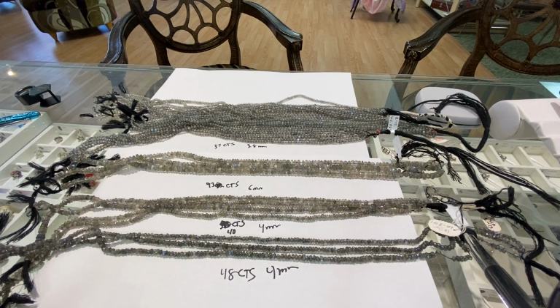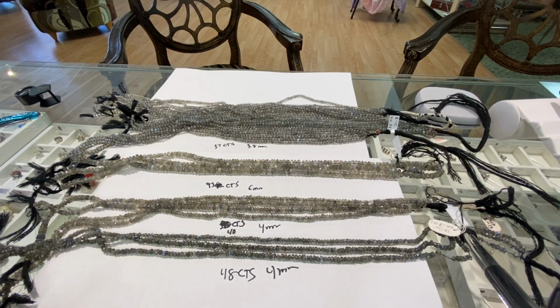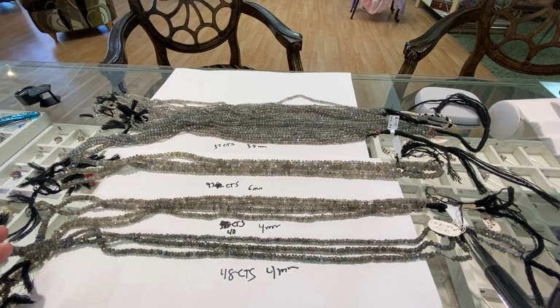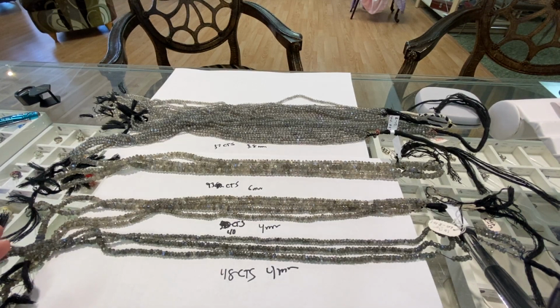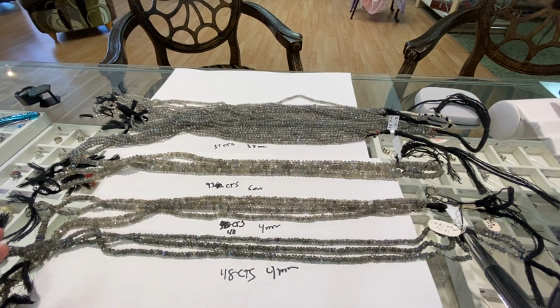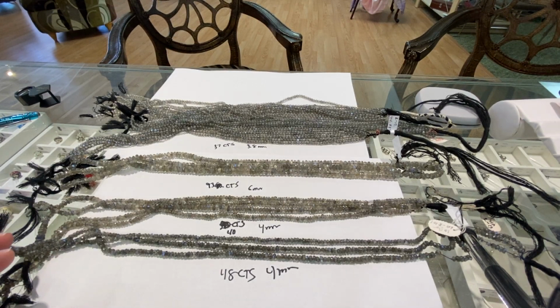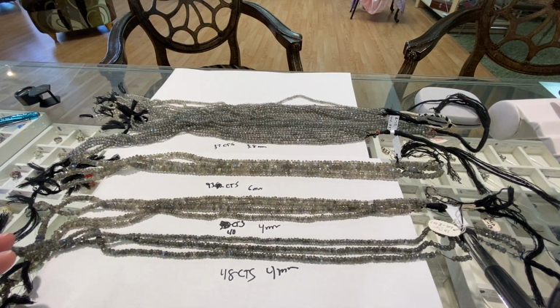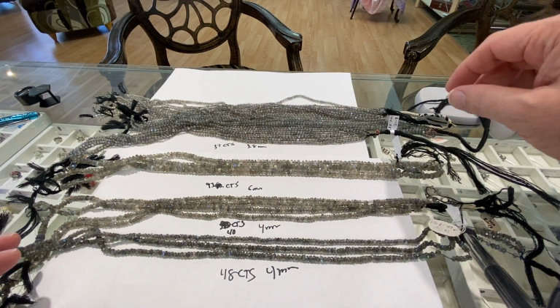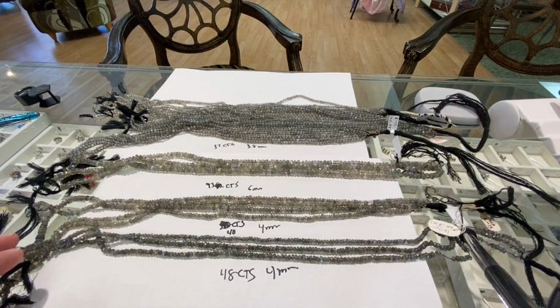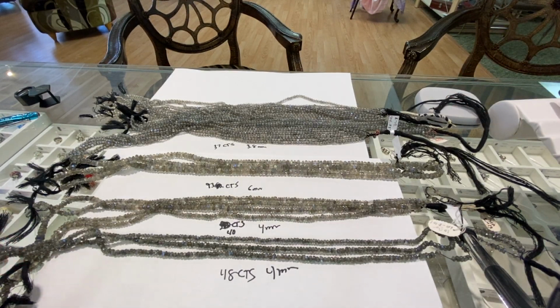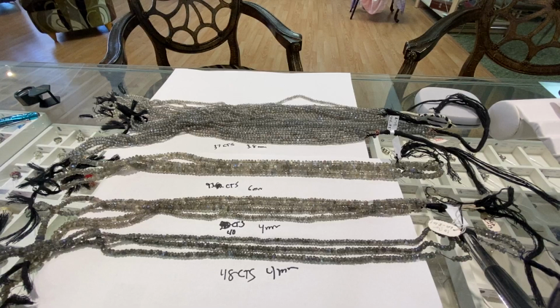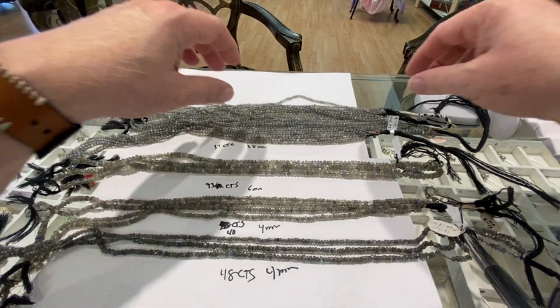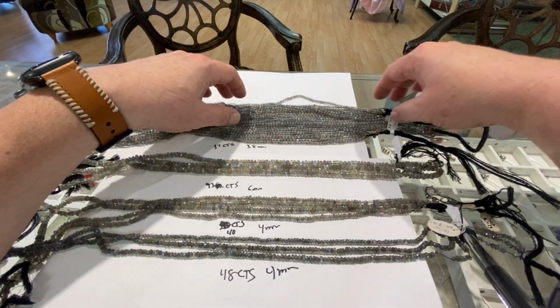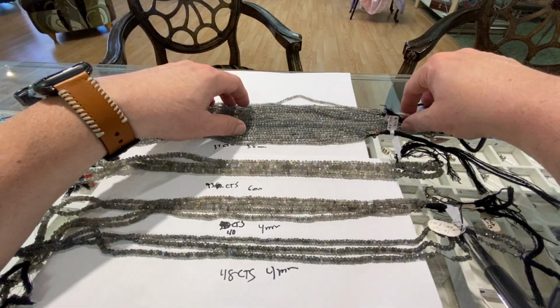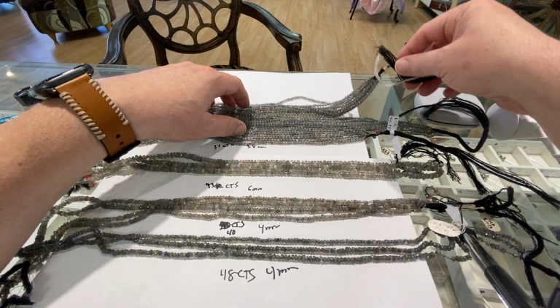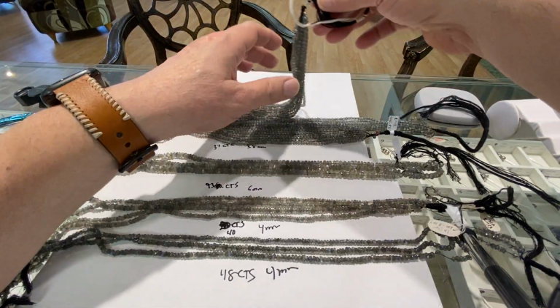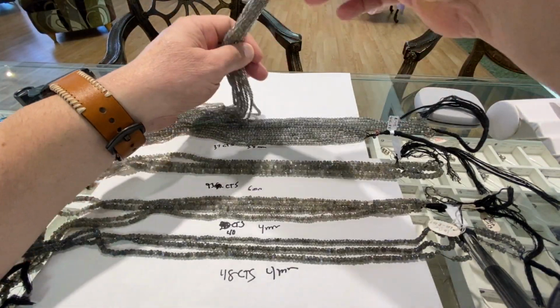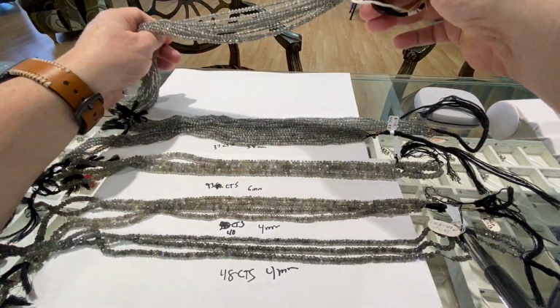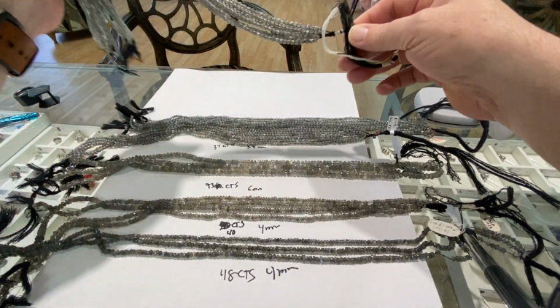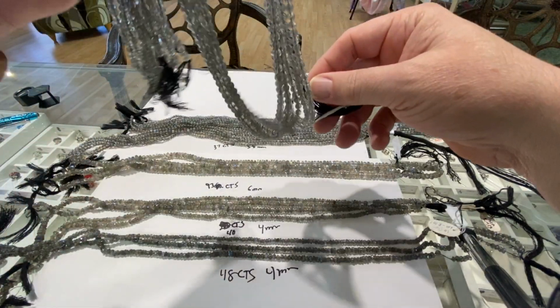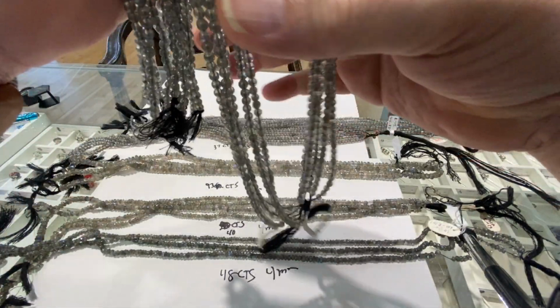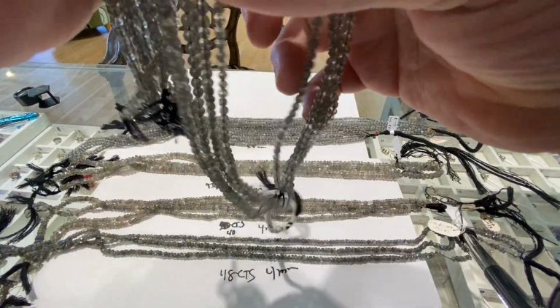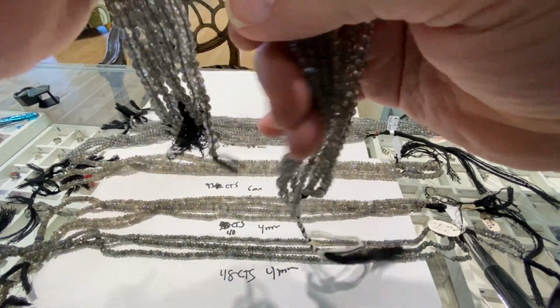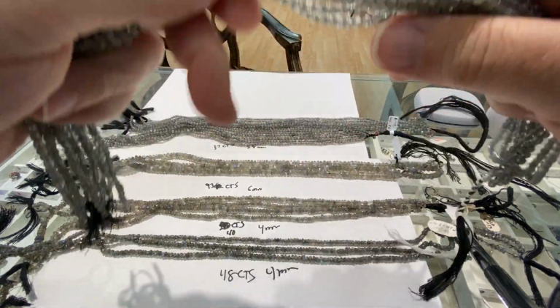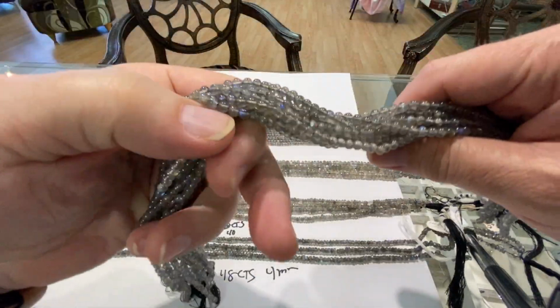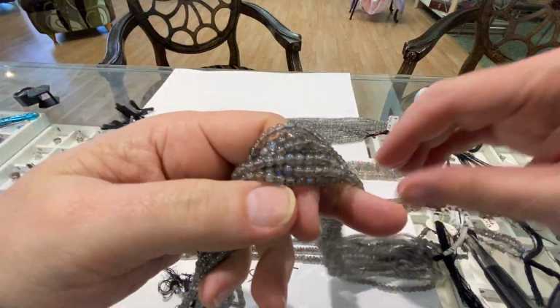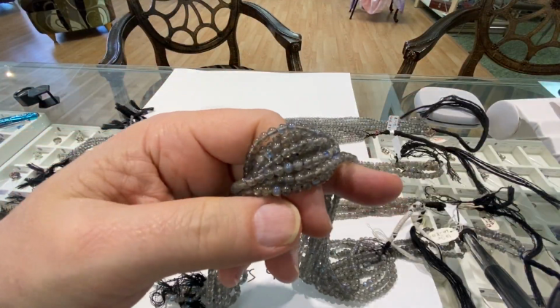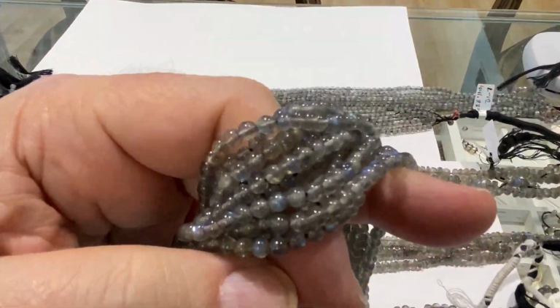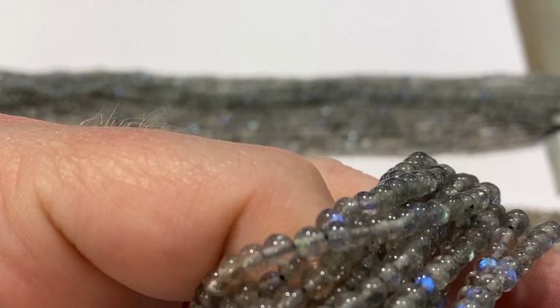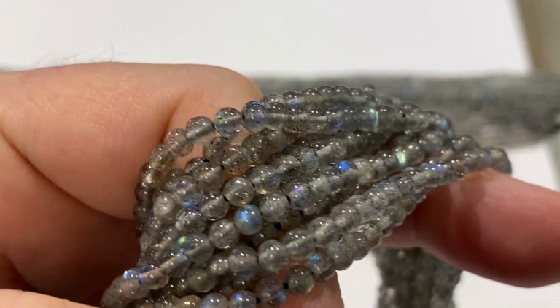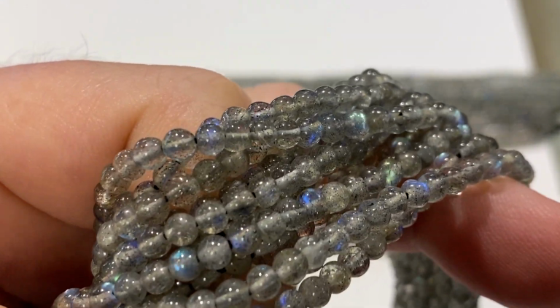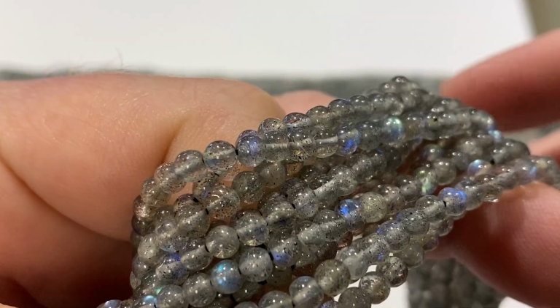All right, we're going to keep the online stuff going. We've got some Labradorite here. I've got some absolutely exquisite 3.8mm to 4mm Labradorite rounds. Lots of color.